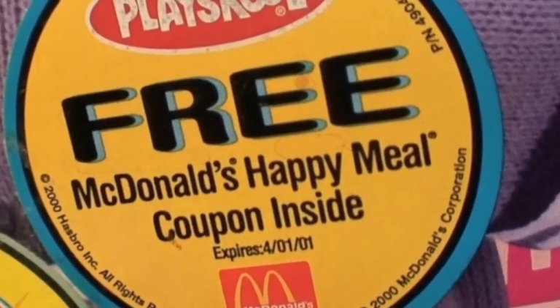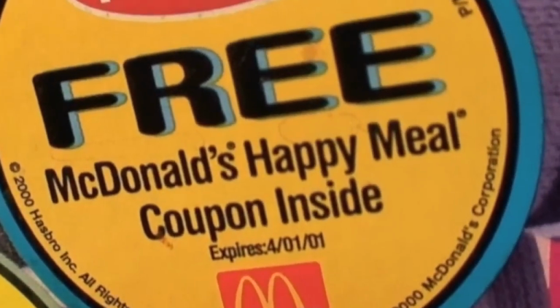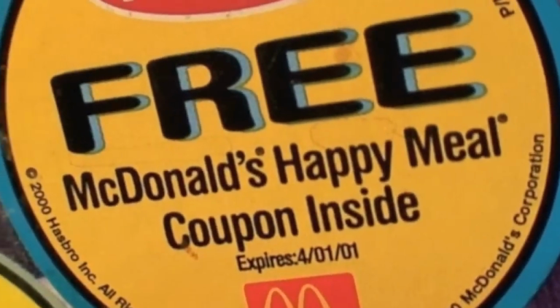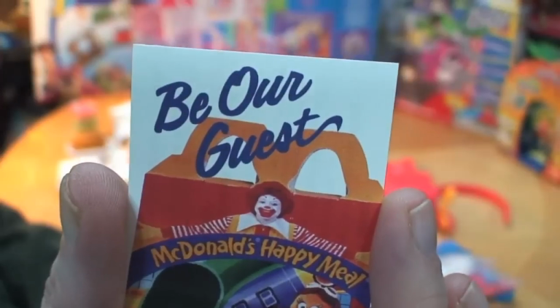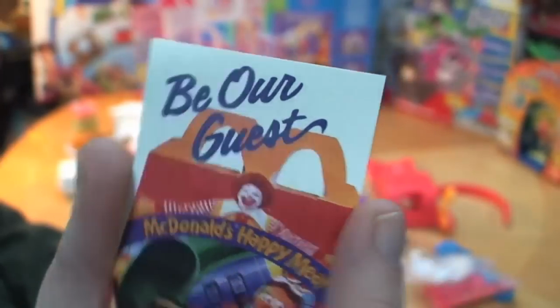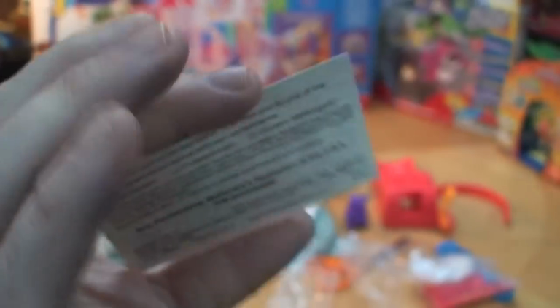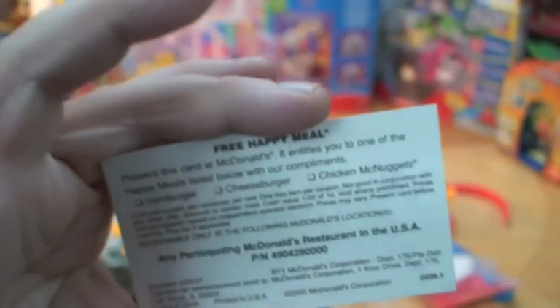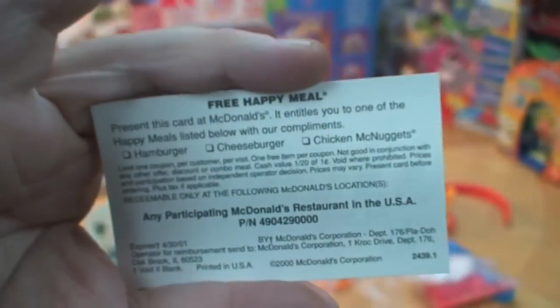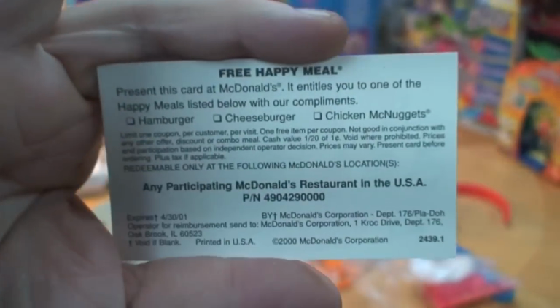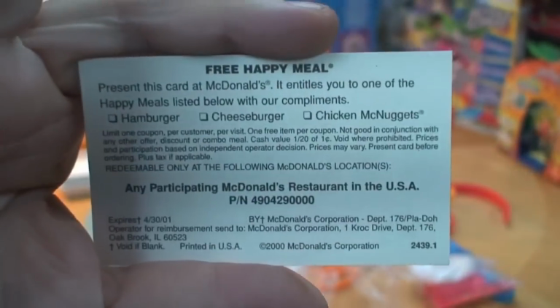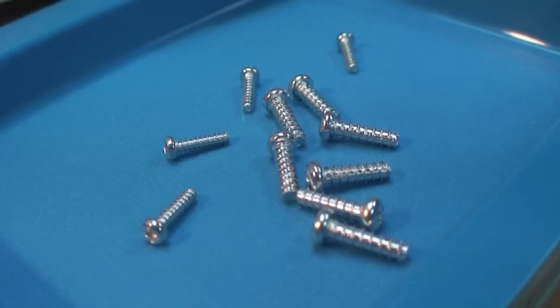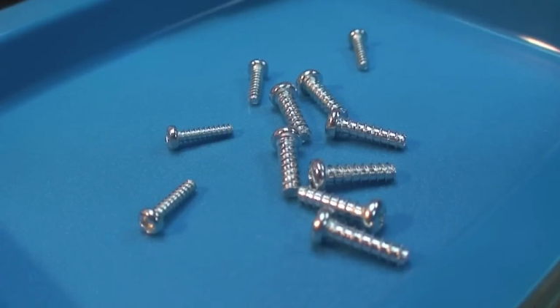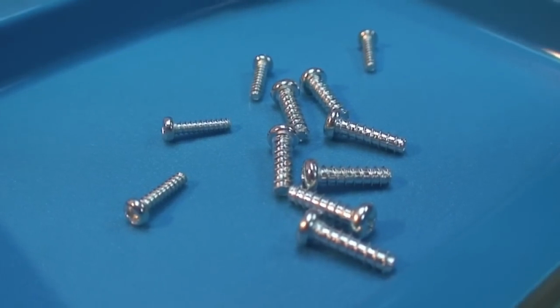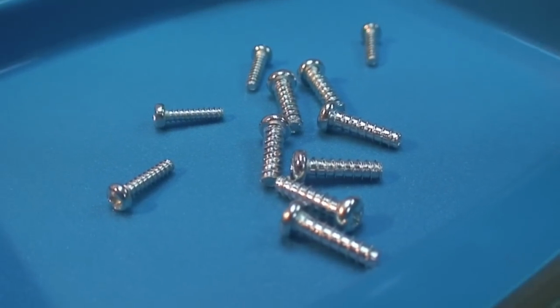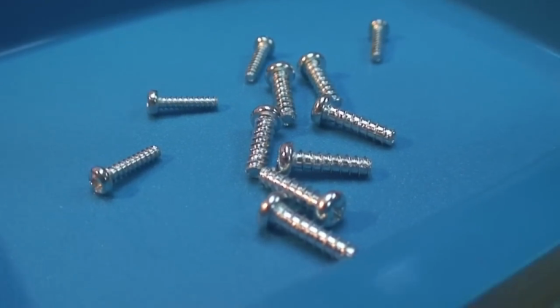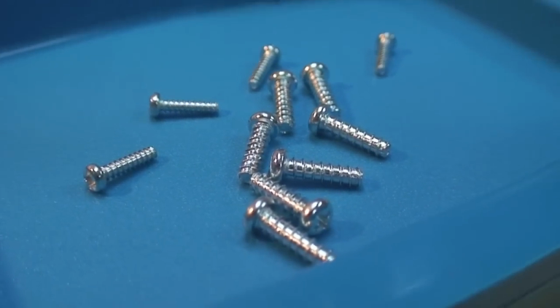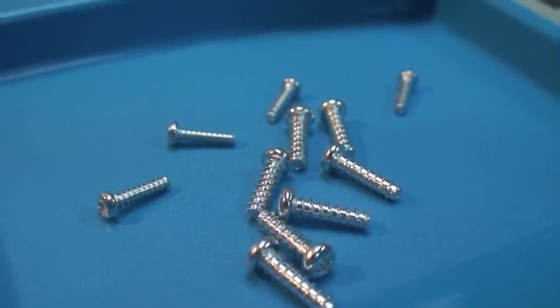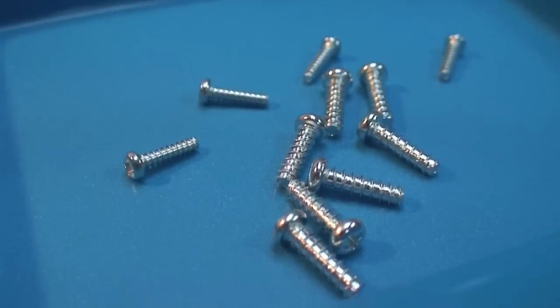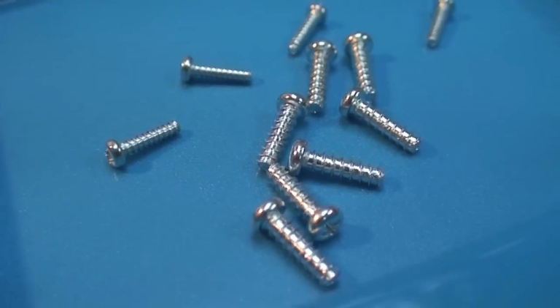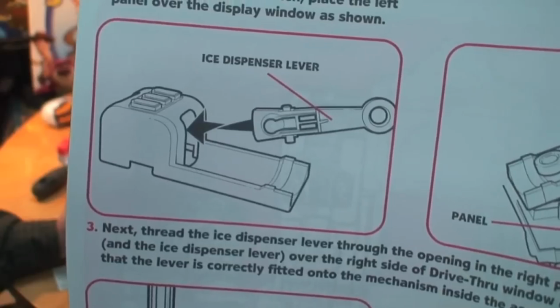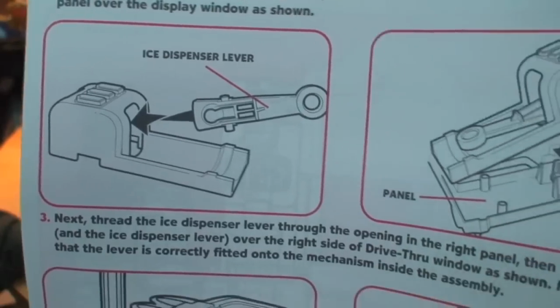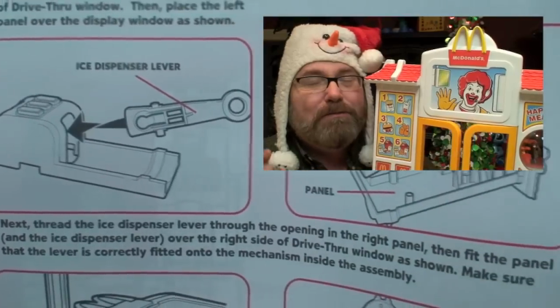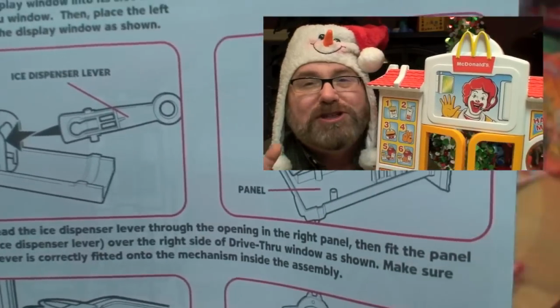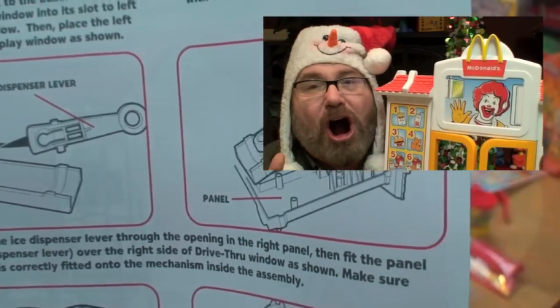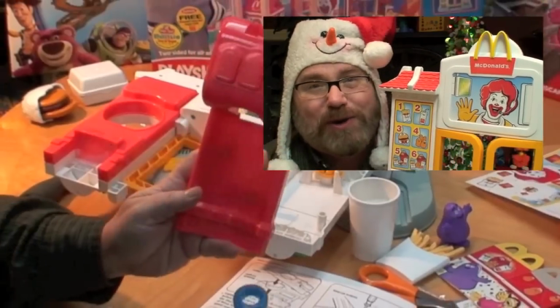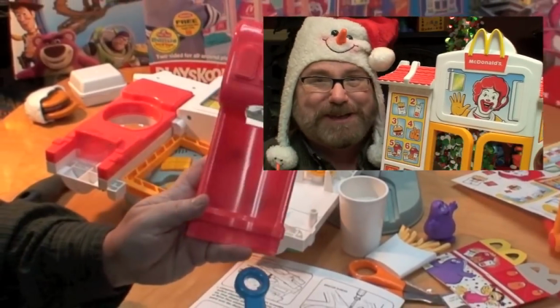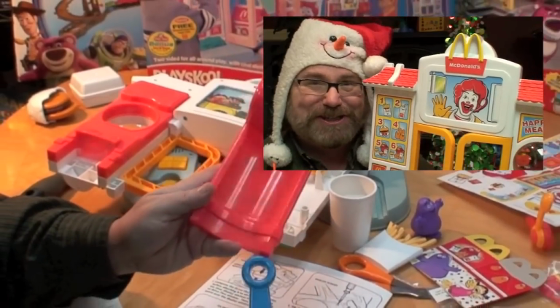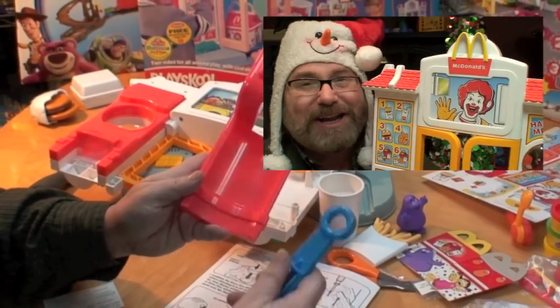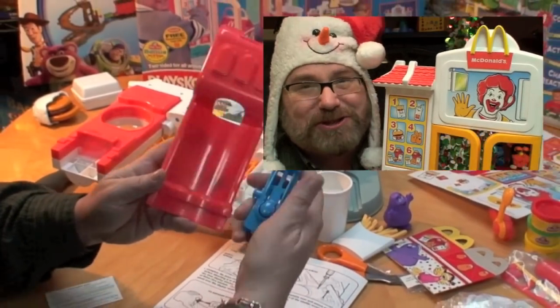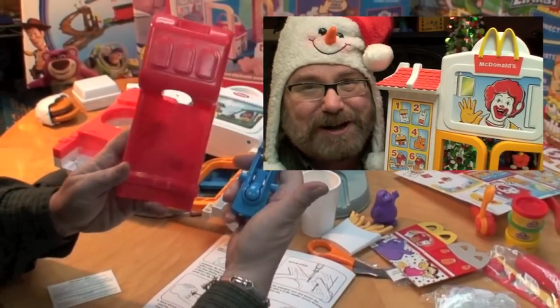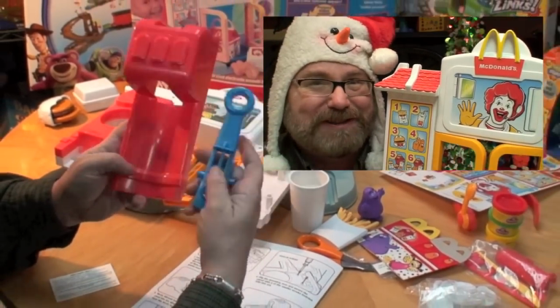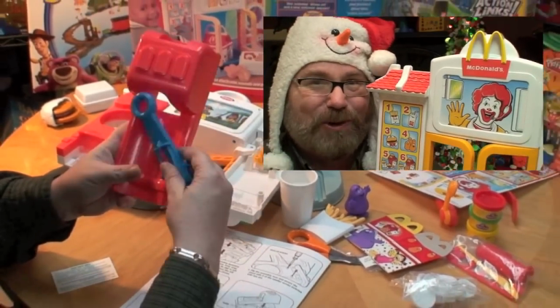A free Happy Meal card — it expired a decade ago. And they didn't give you any extra screws; you know you're gonna lose half of them. Most car transmissions are easier to assemble than this toy.